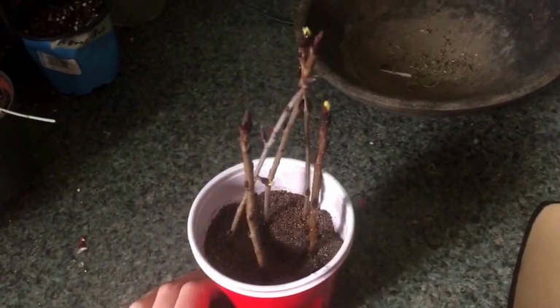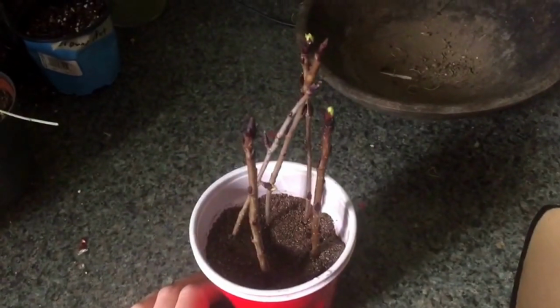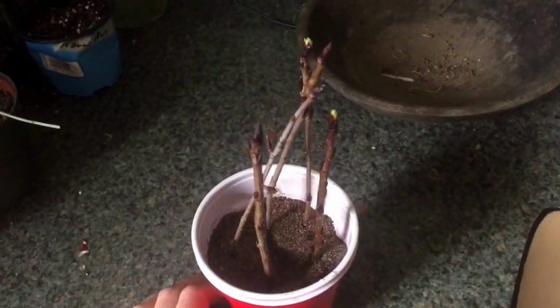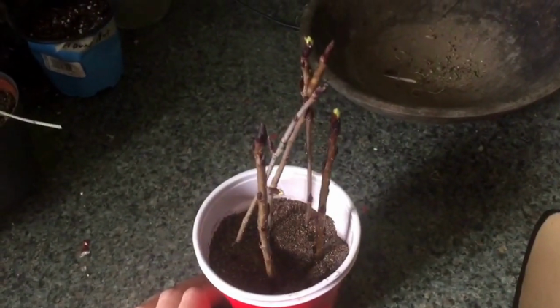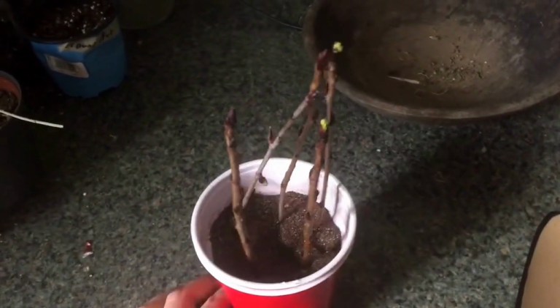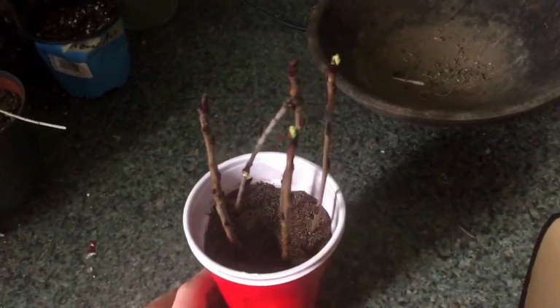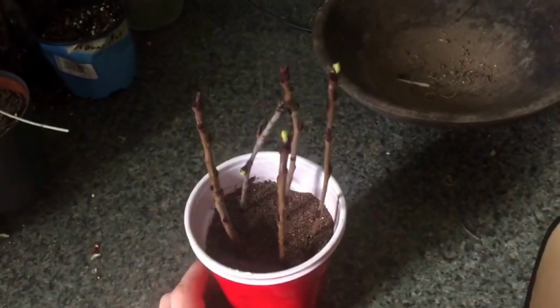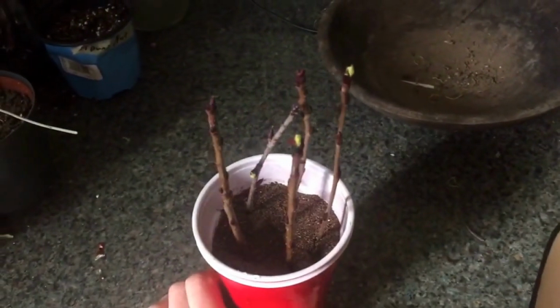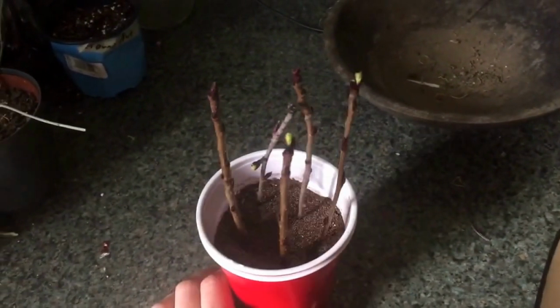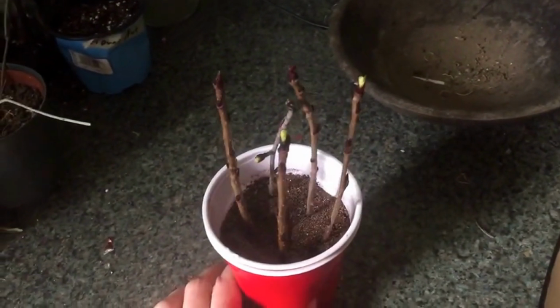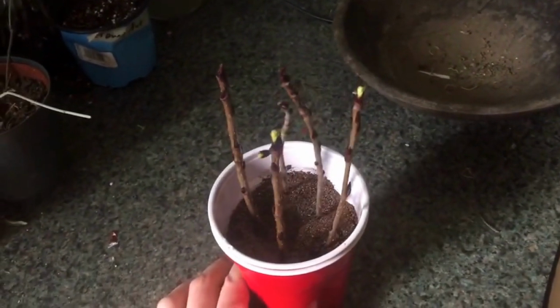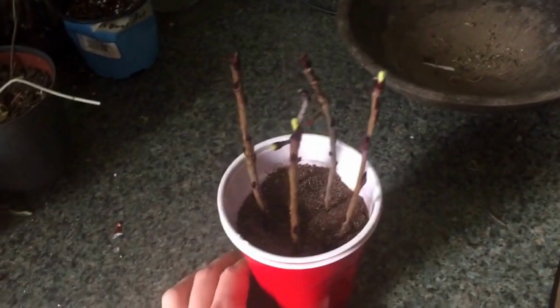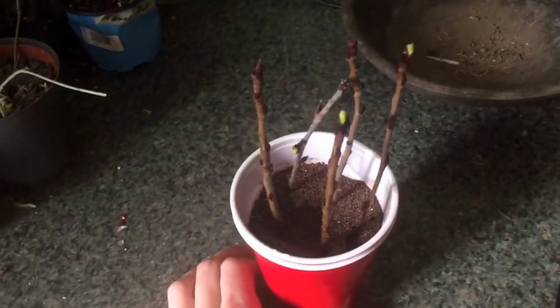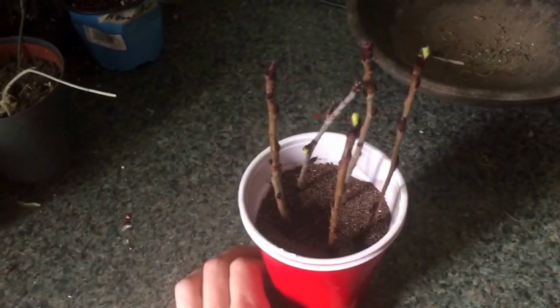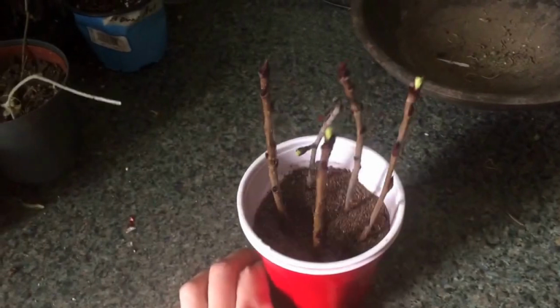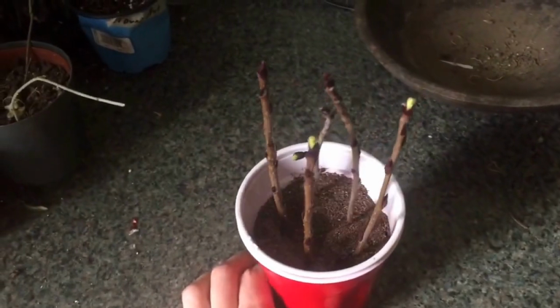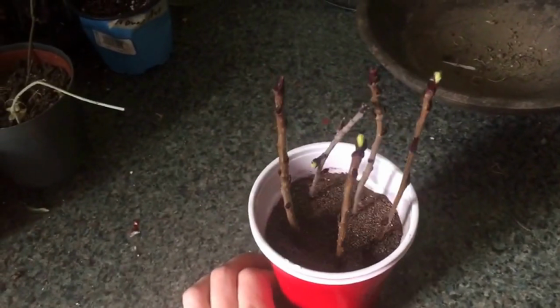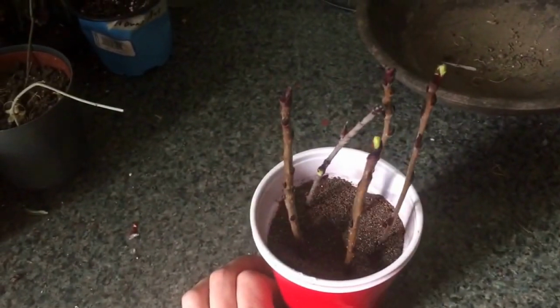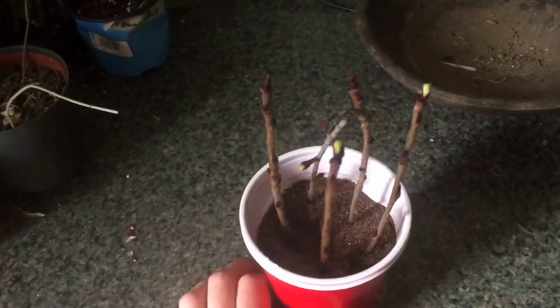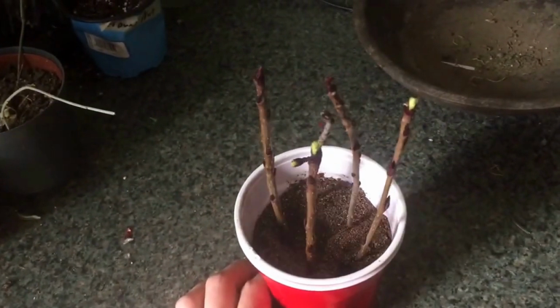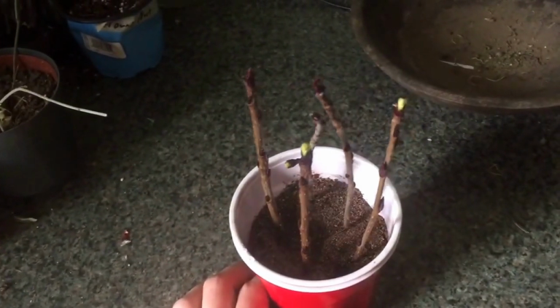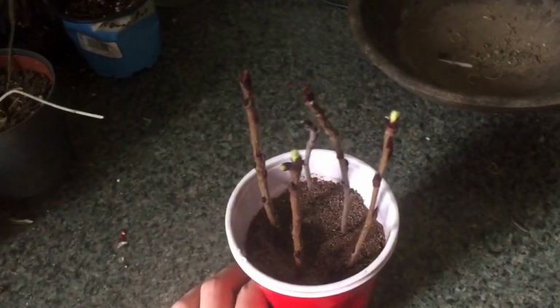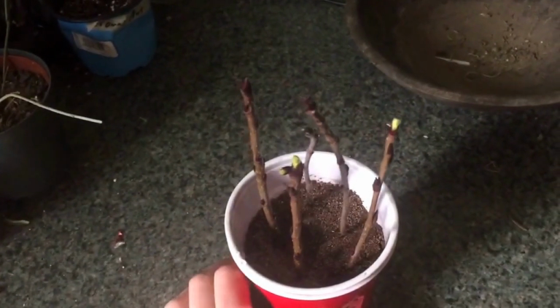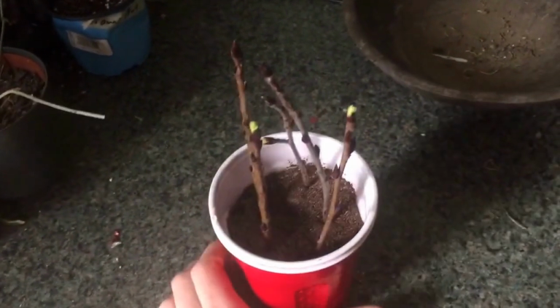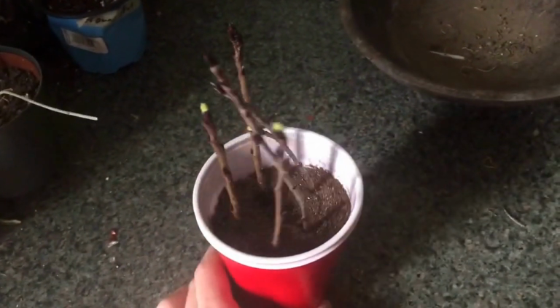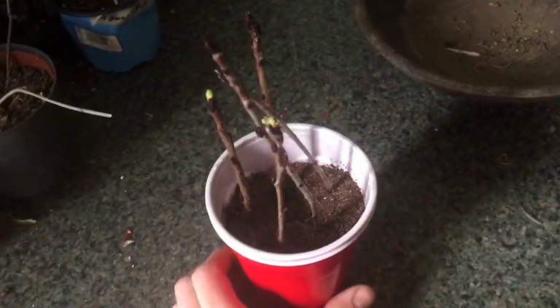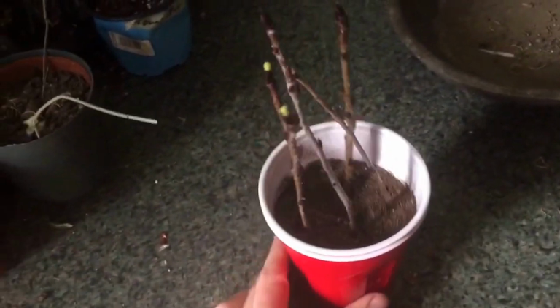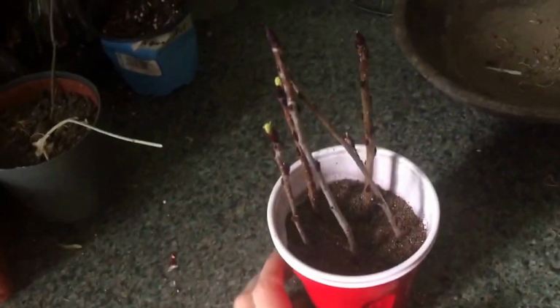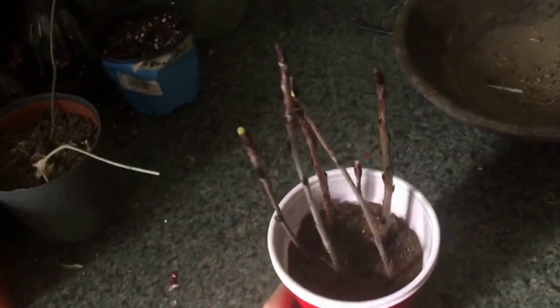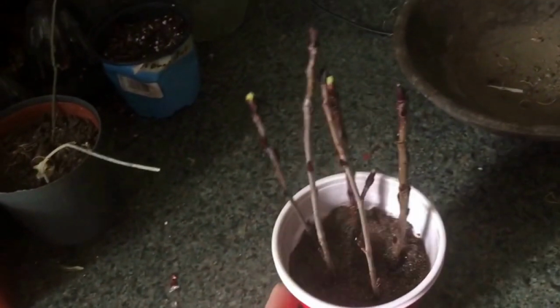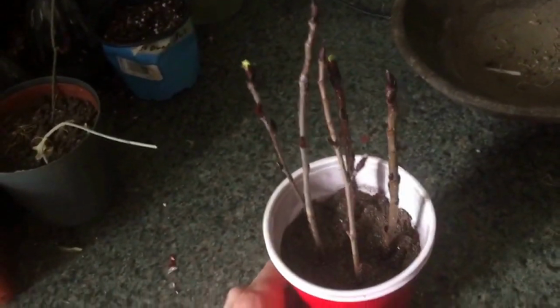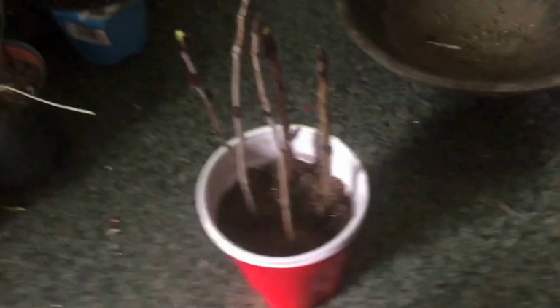This is a plant that's kind of hard to come by, so hopefully I can propagate — maybe all of these will work. I can share with other friends and plant them around my yard. So that's the Aronia, and maybe I'll have another update for you later.